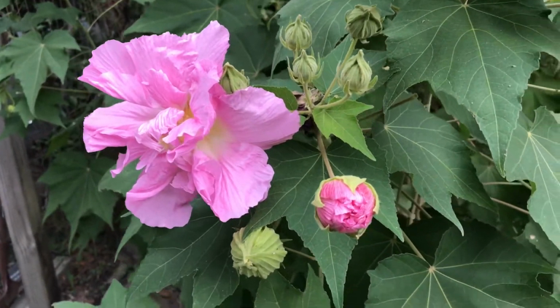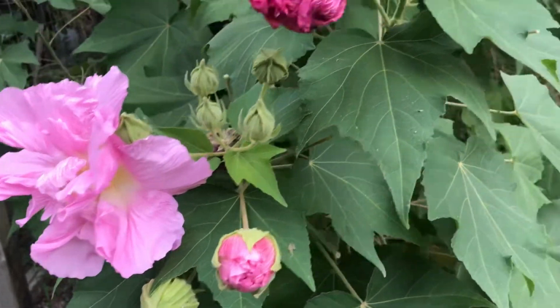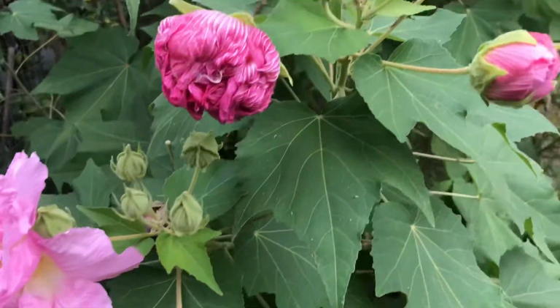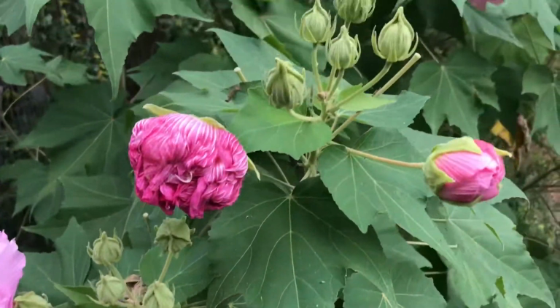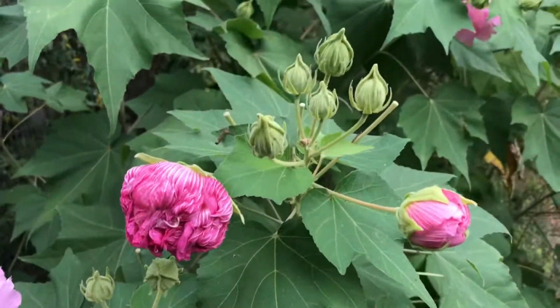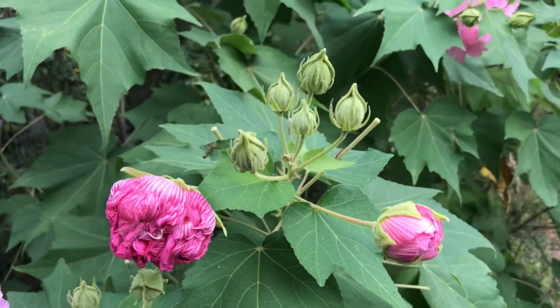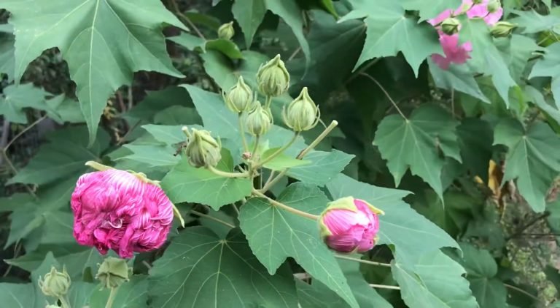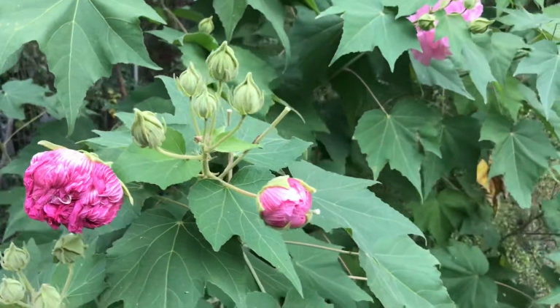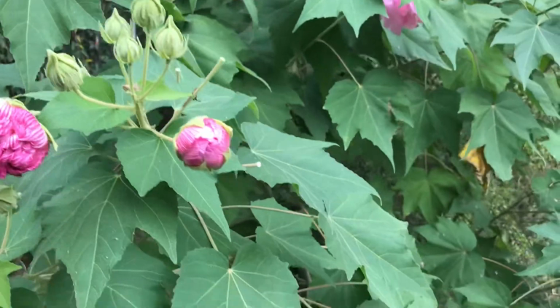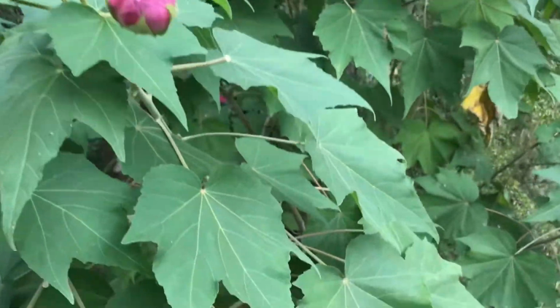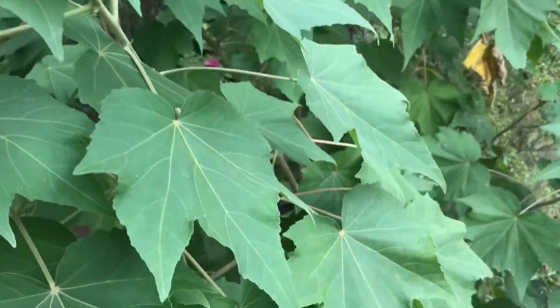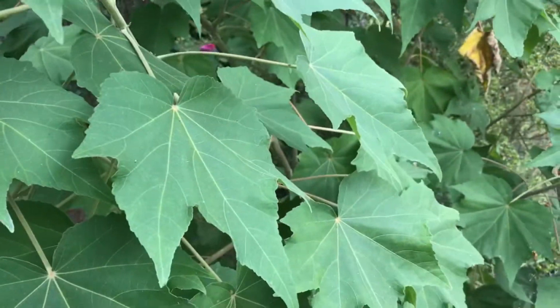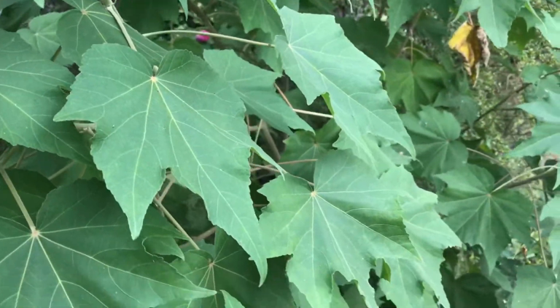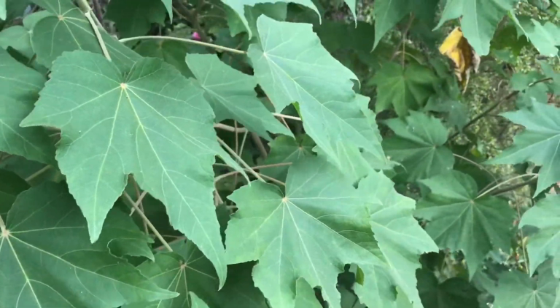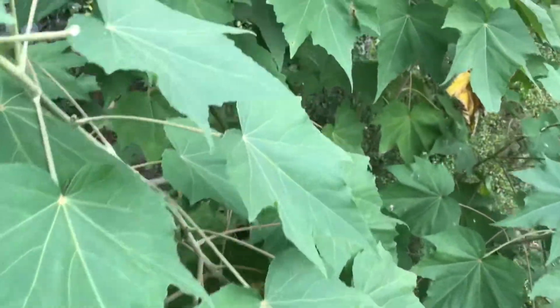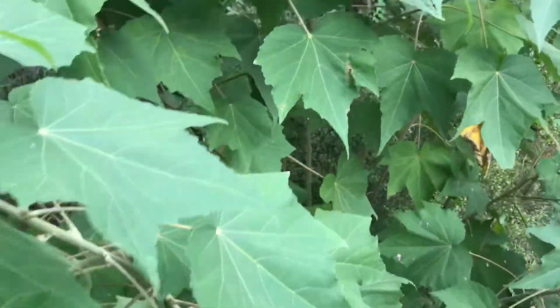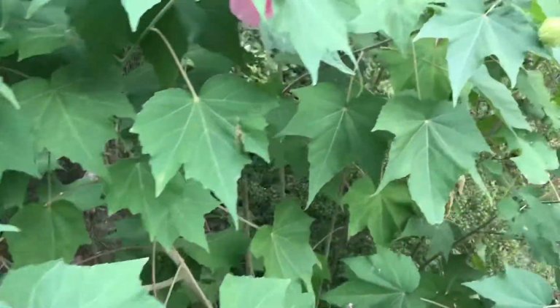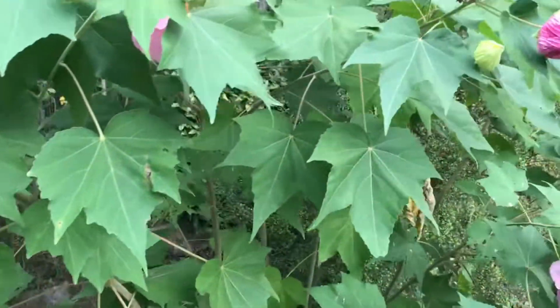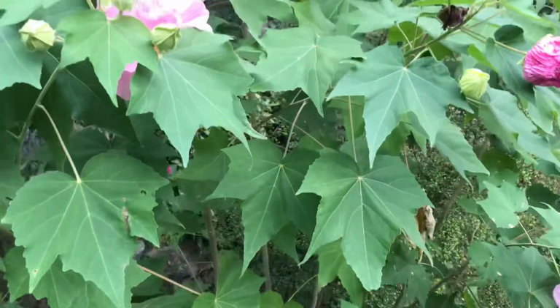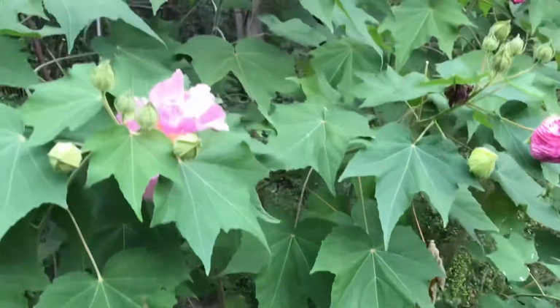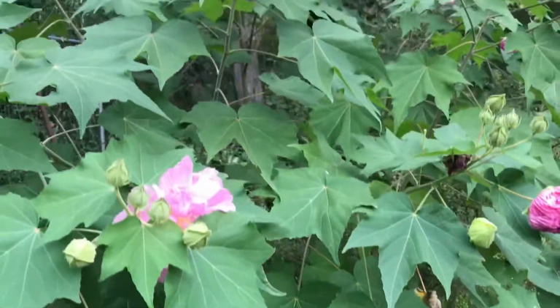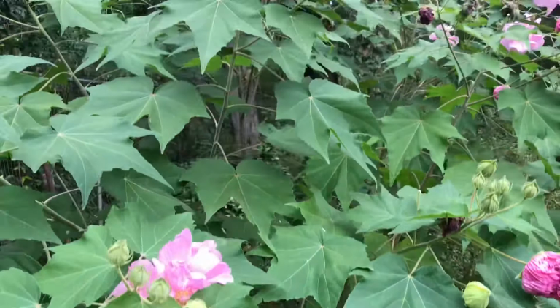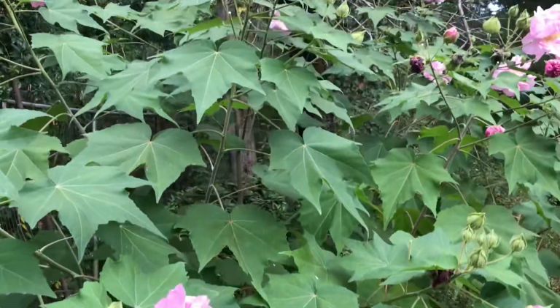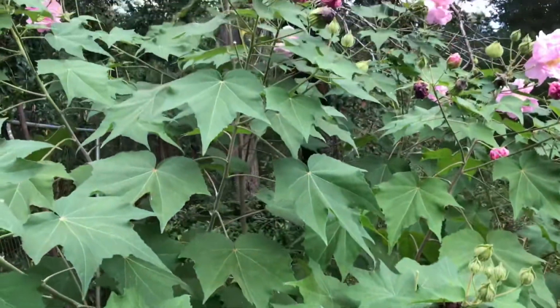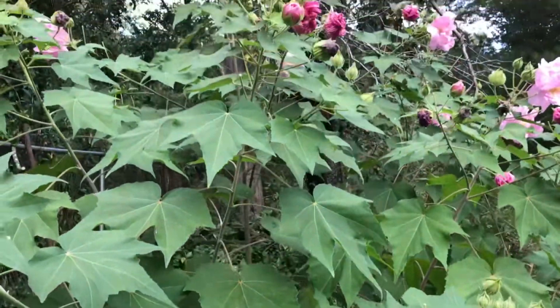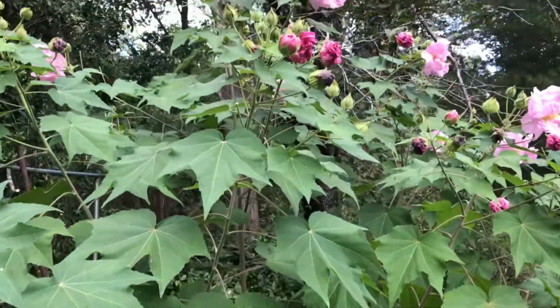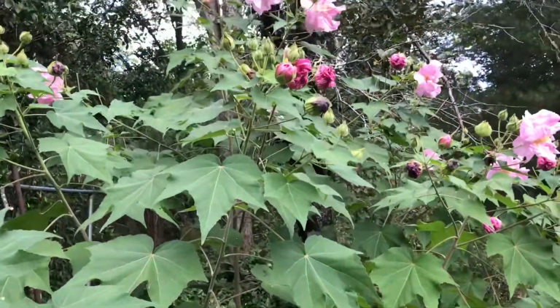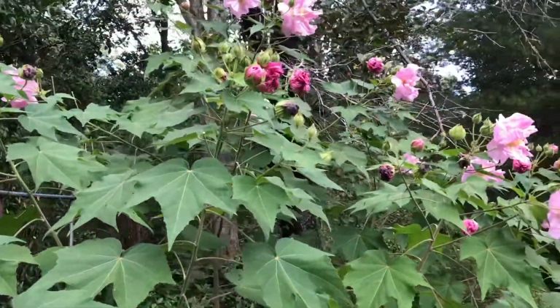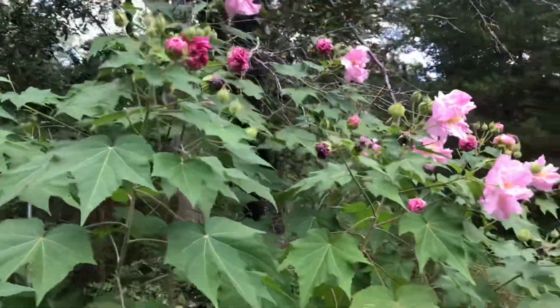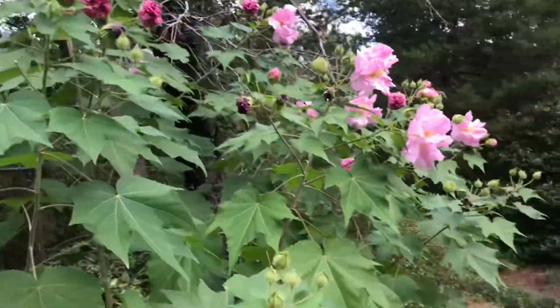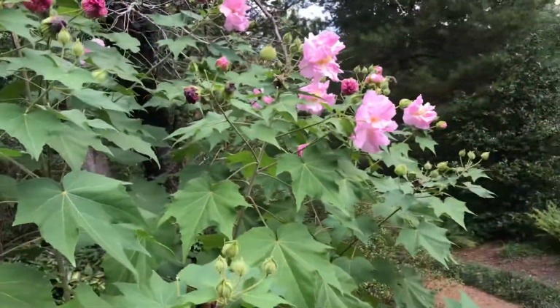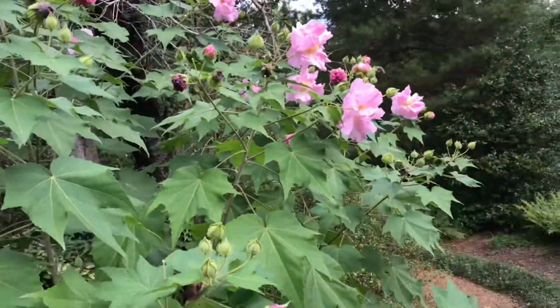Look at all the flowers that are about to come out, and not a single bug, a hole, or a caterpillar can be found anywhere. This is at least six feet tall and this is all new growth.